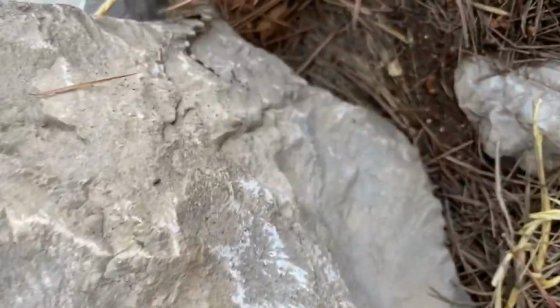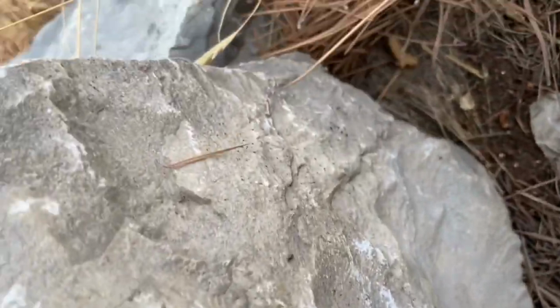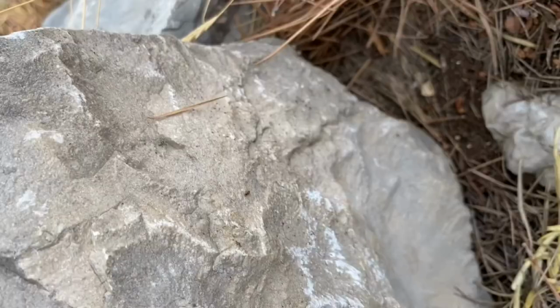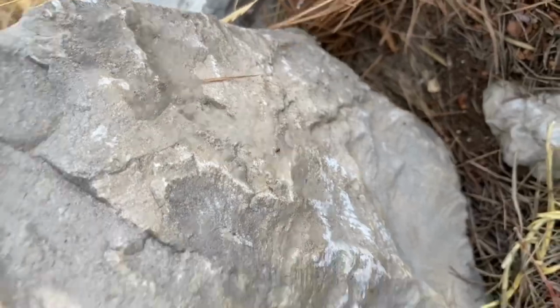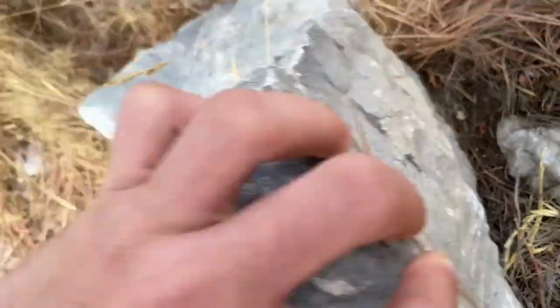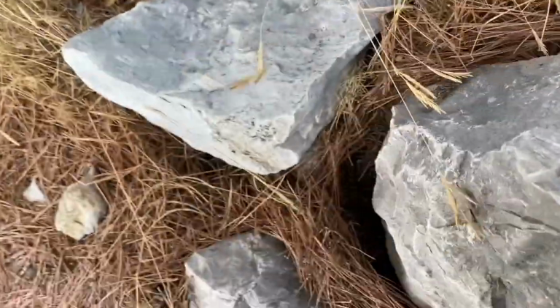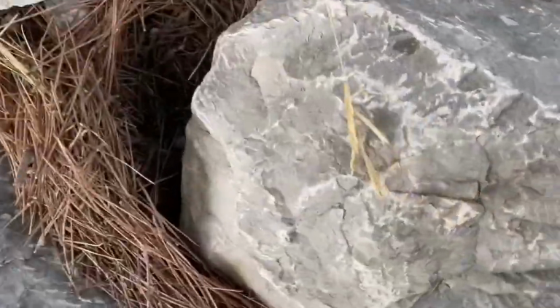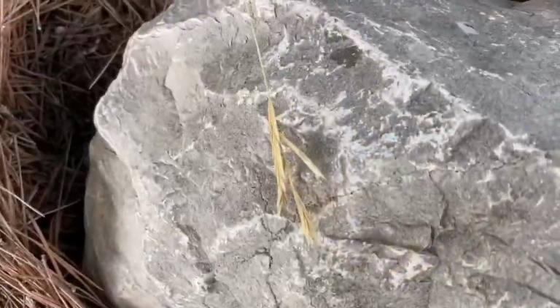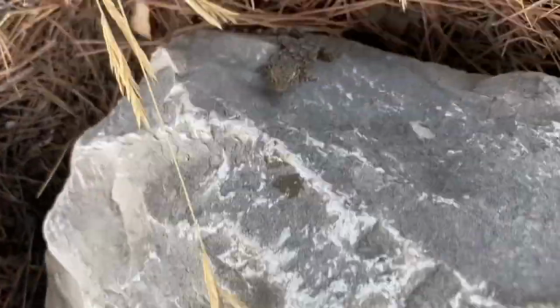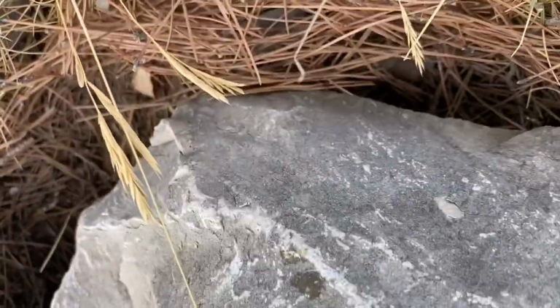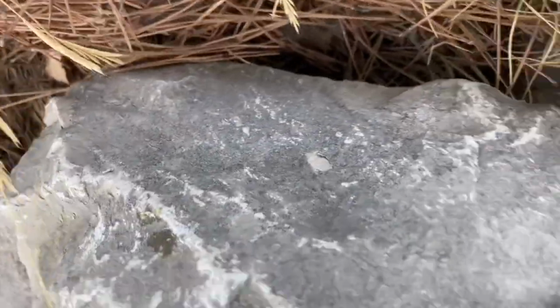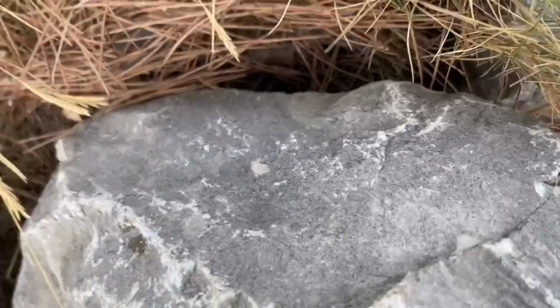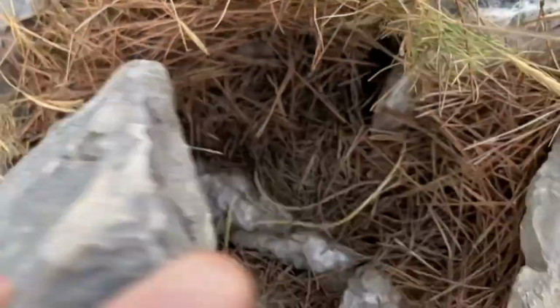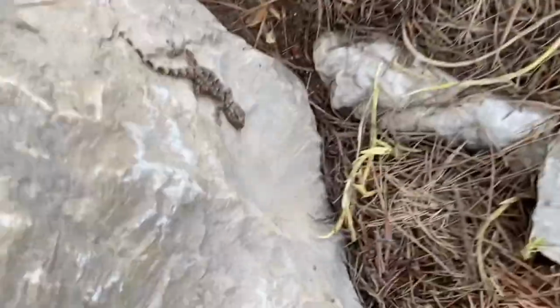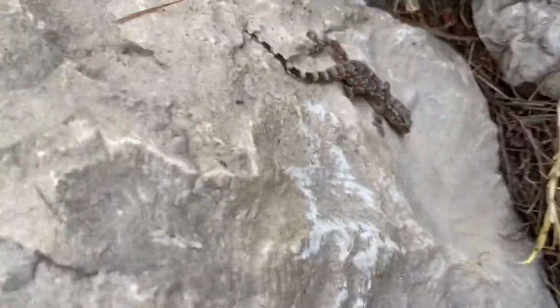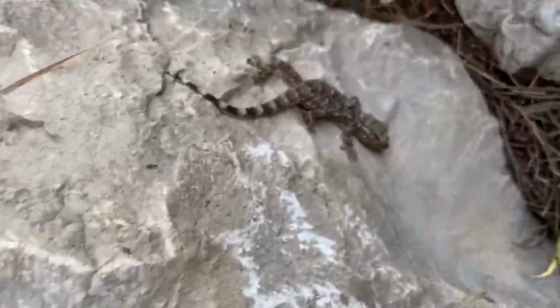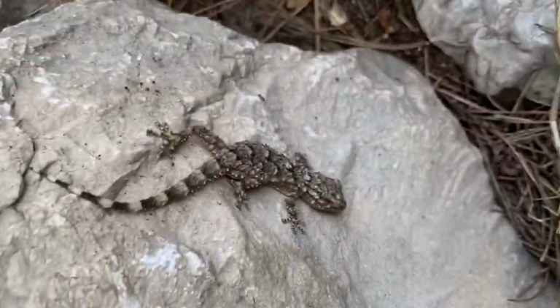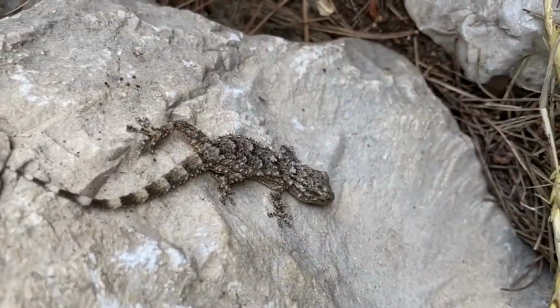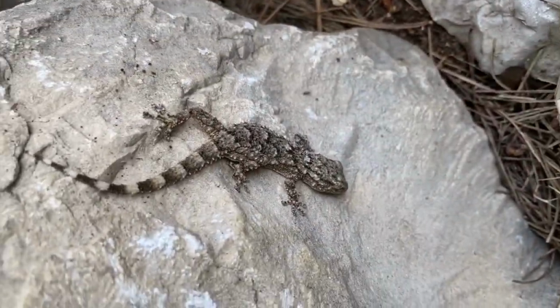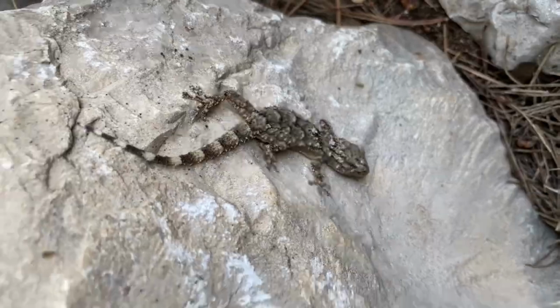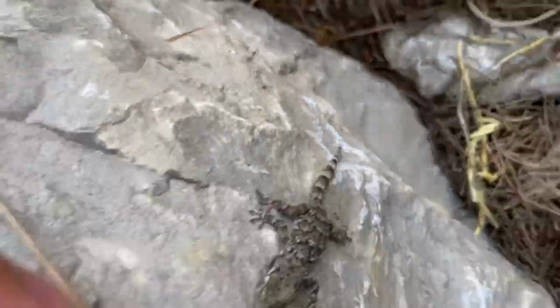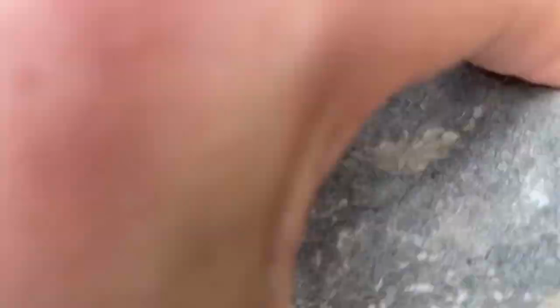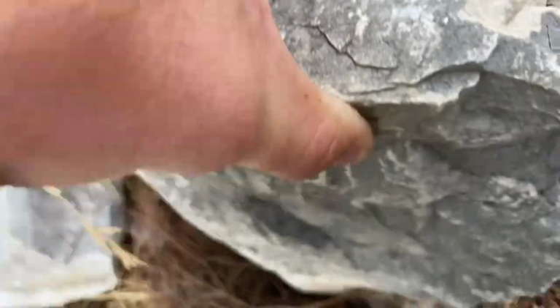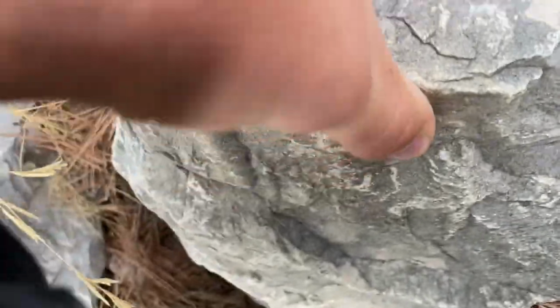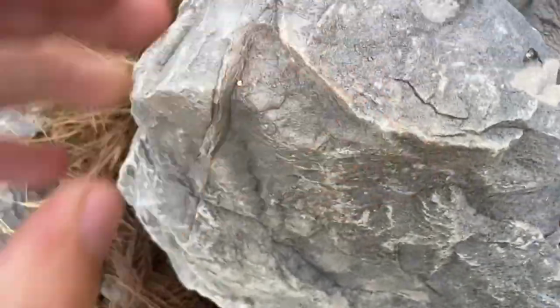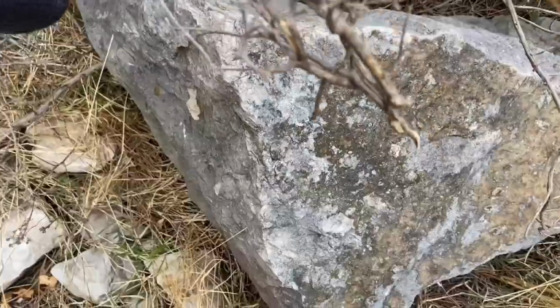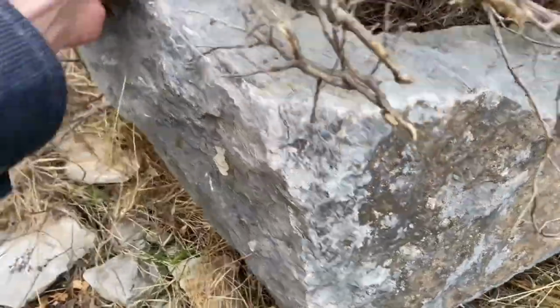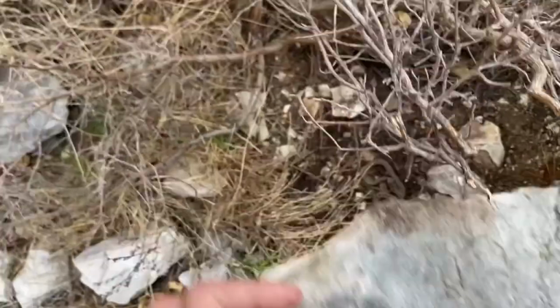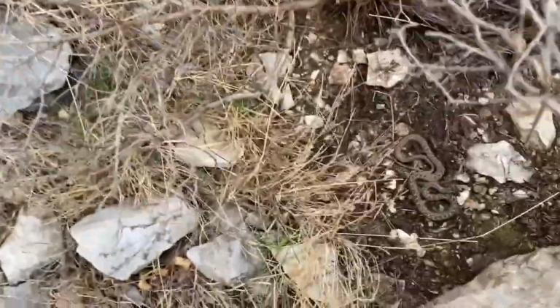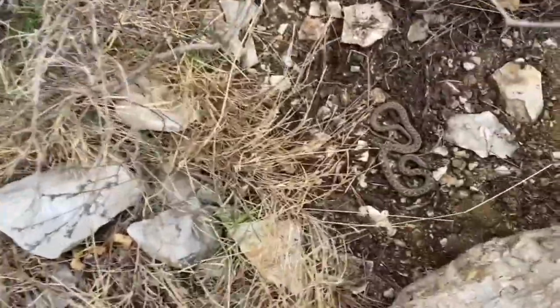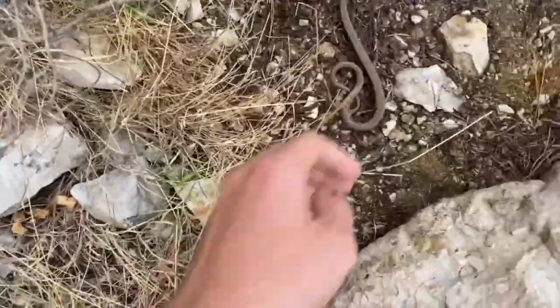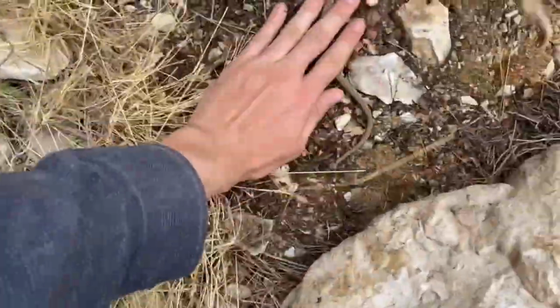Crocodile gecko — there it is. Oh, snake!